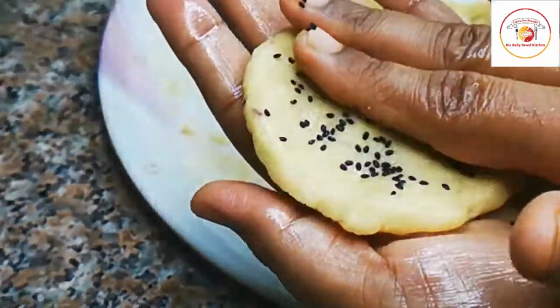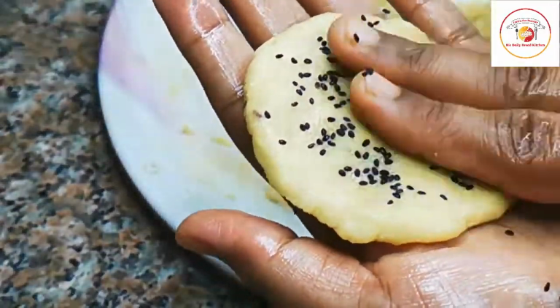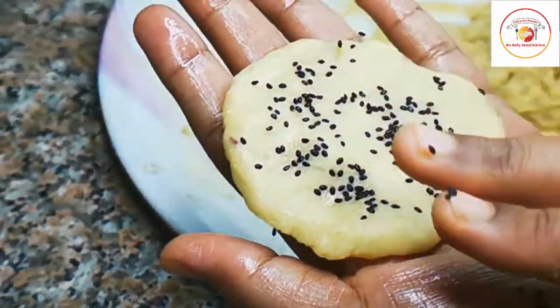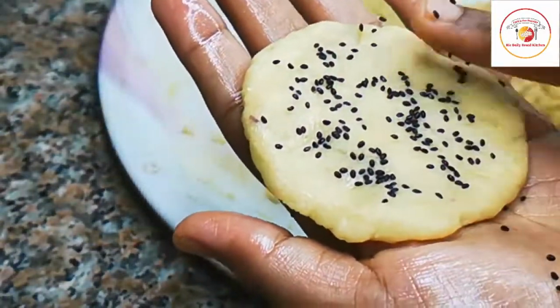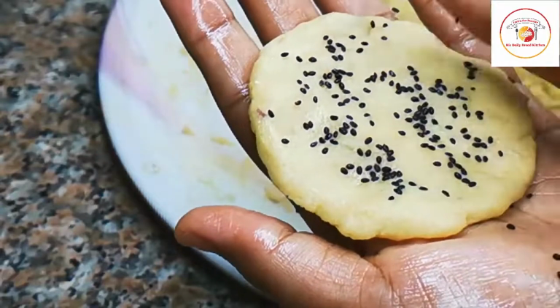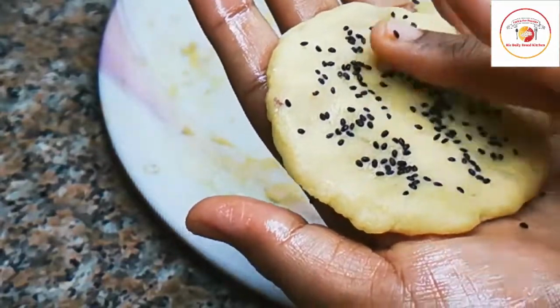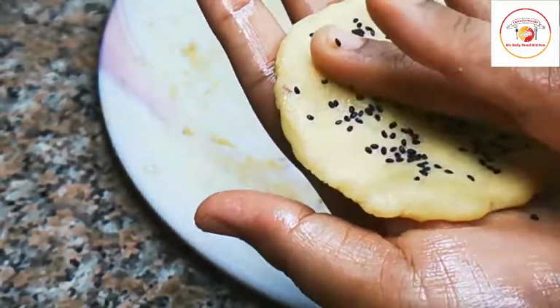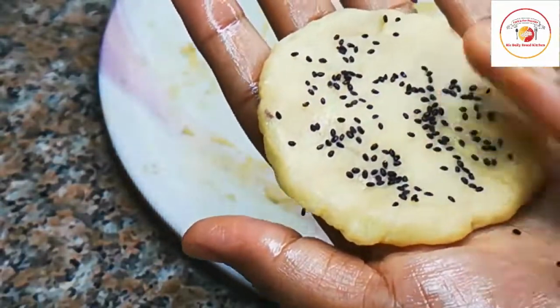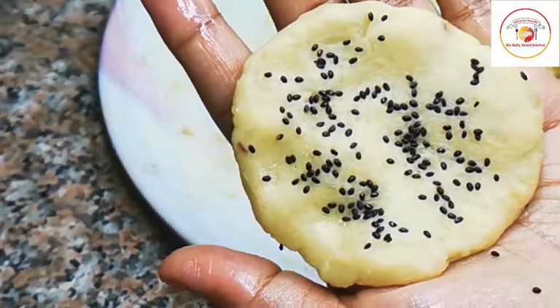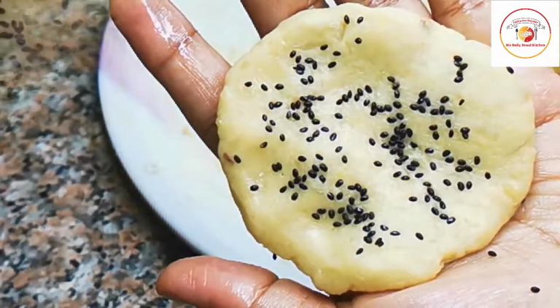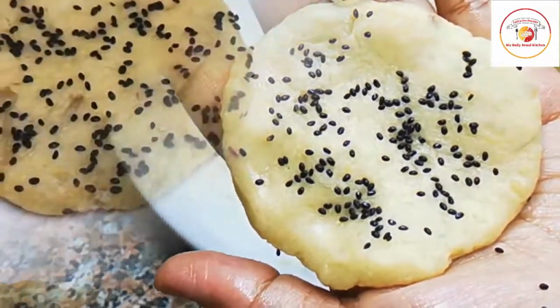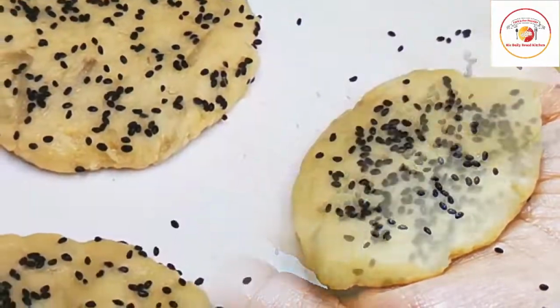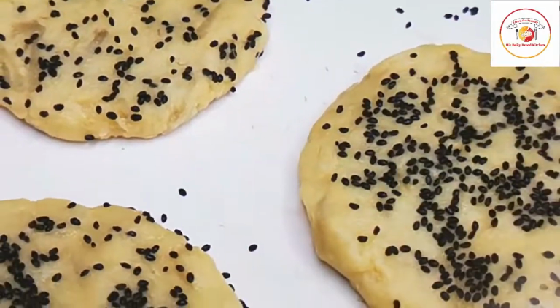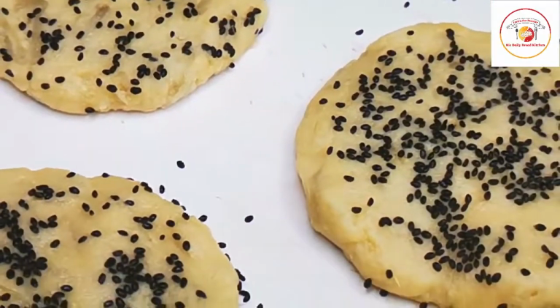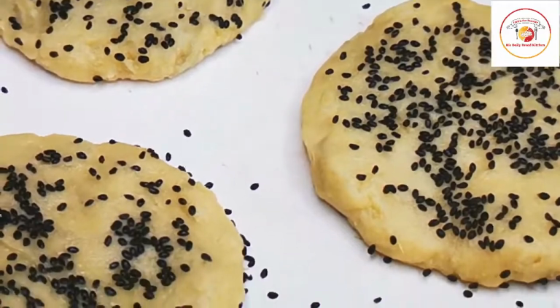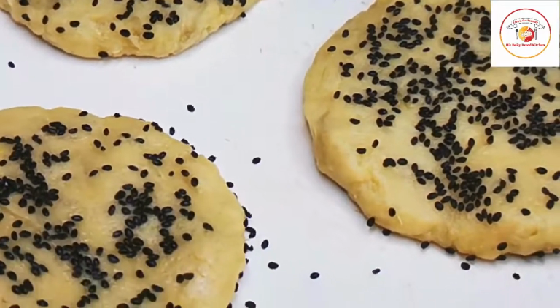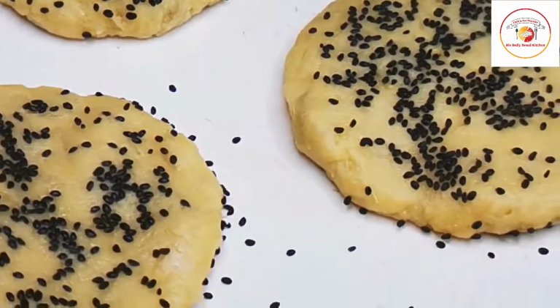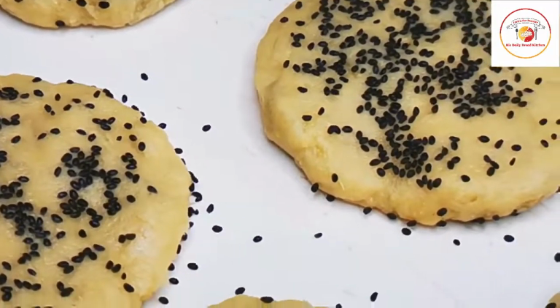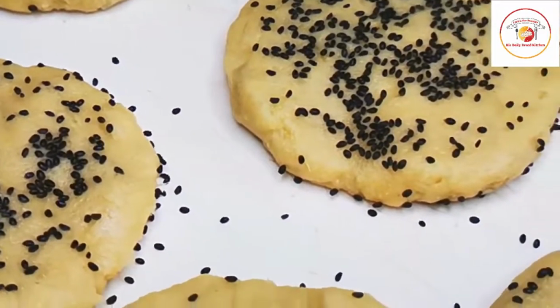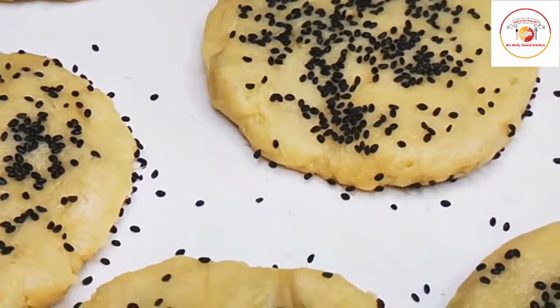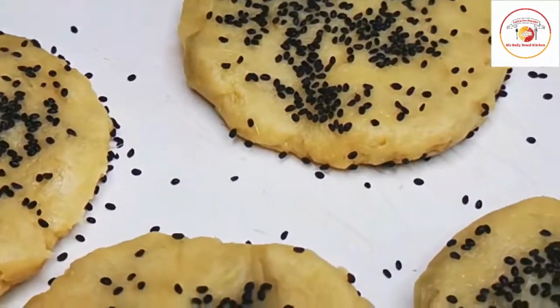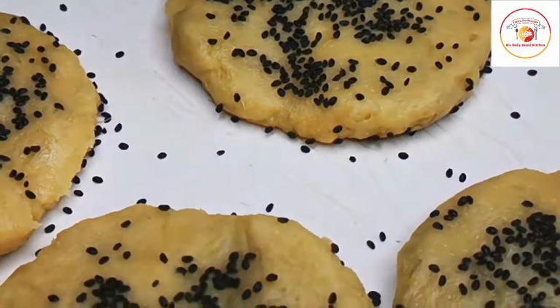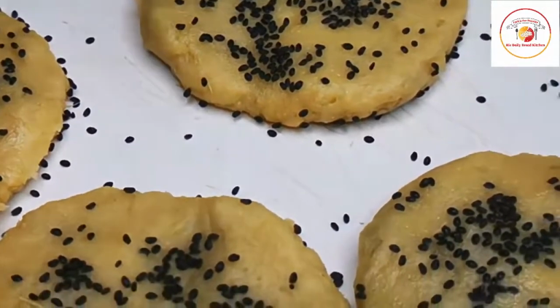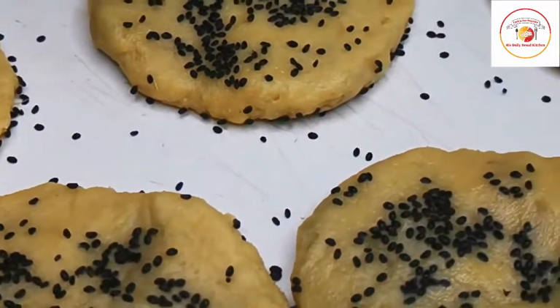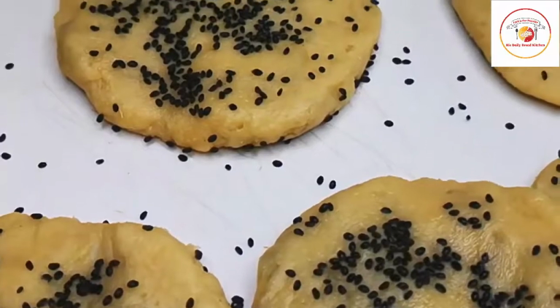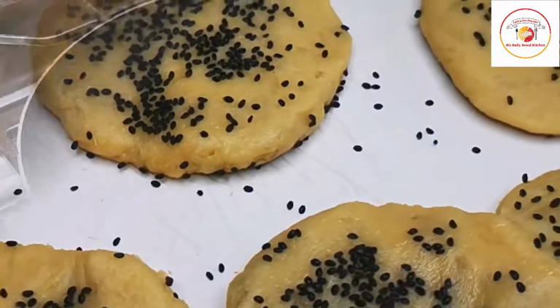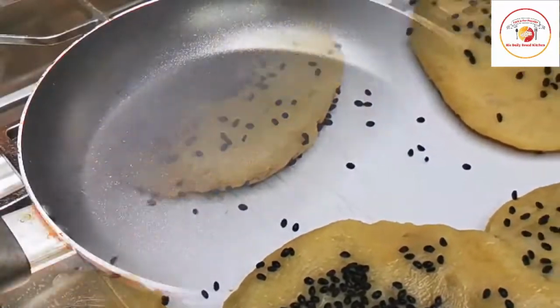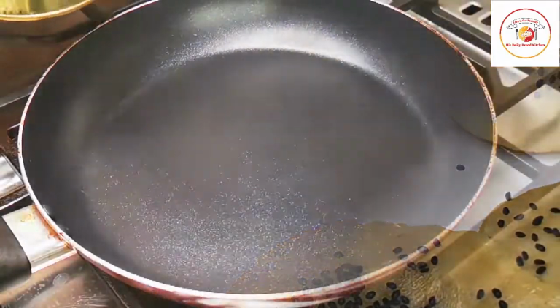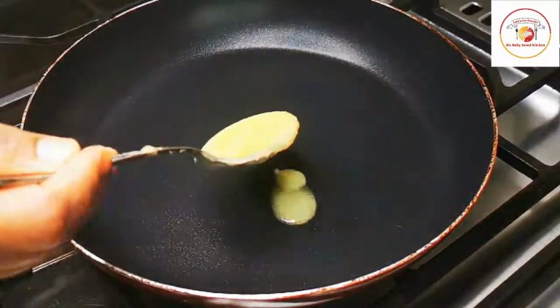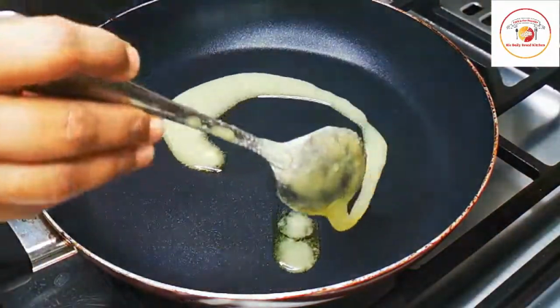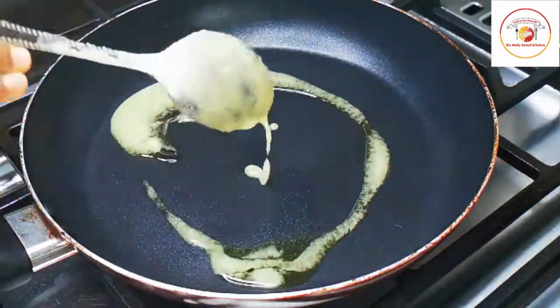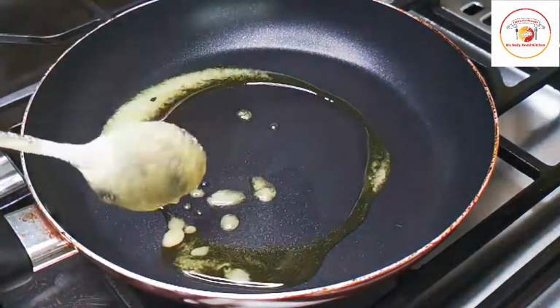Once it is done, we're going to rest it for five minutes. After five minutes it is ready to fry in the ghee. Here I'm using two tablespoons of ghee.